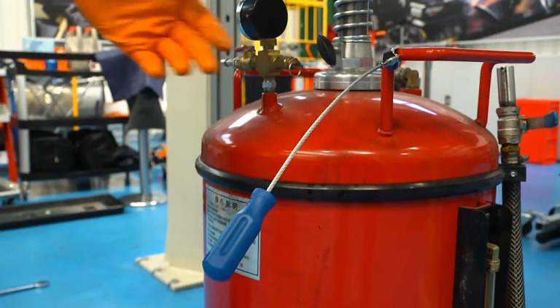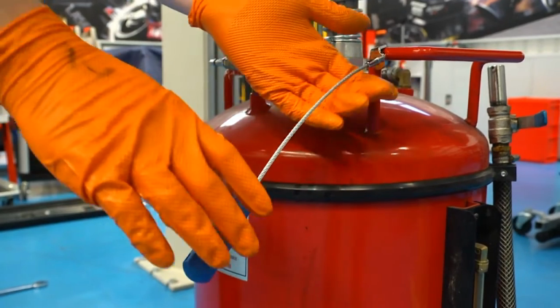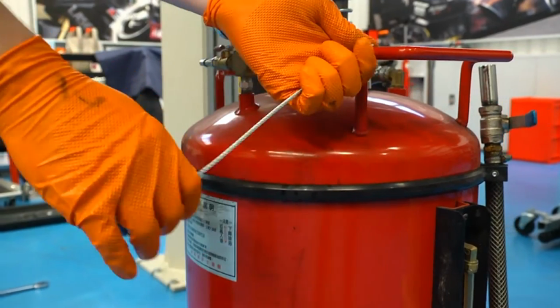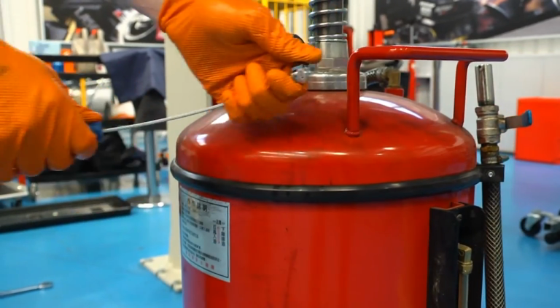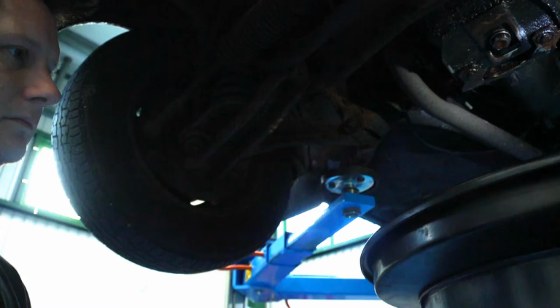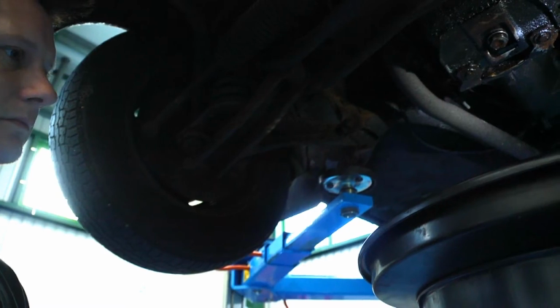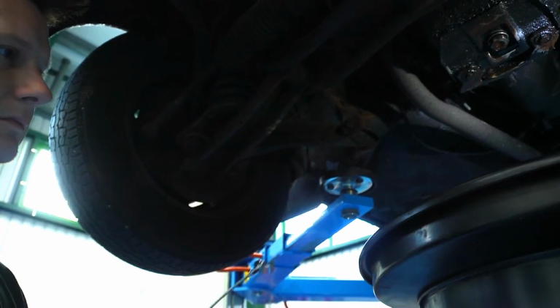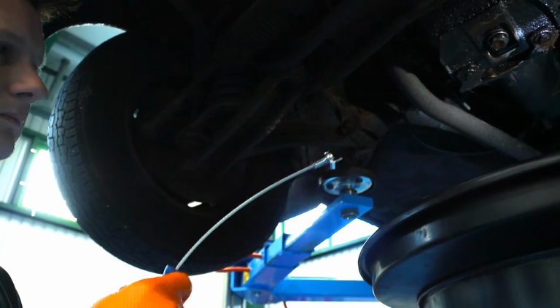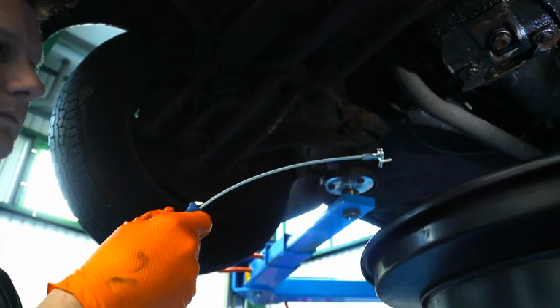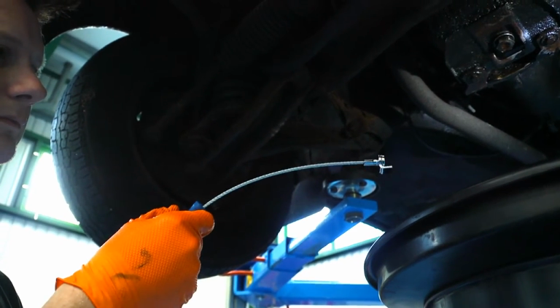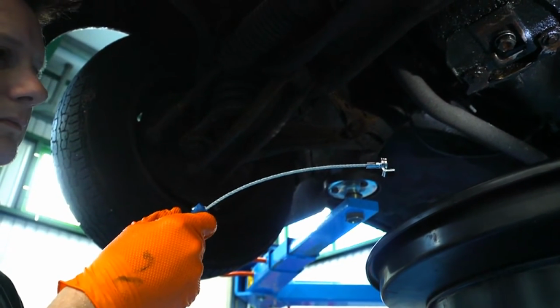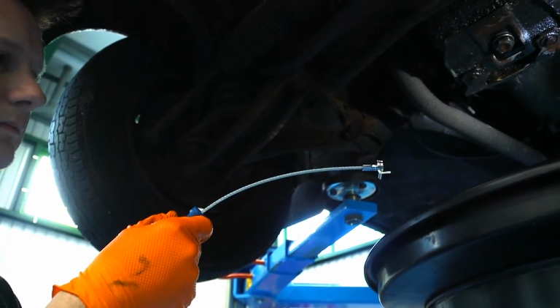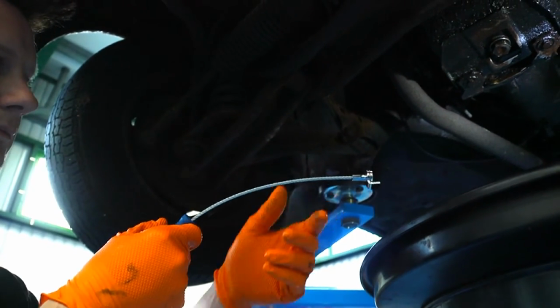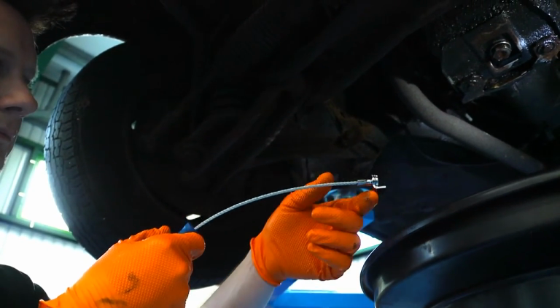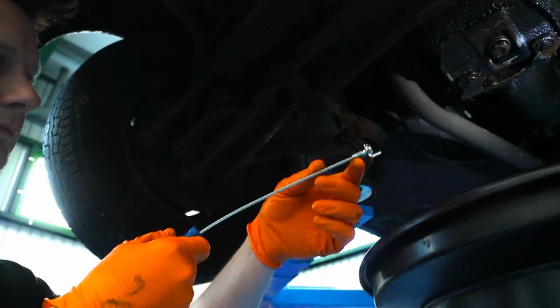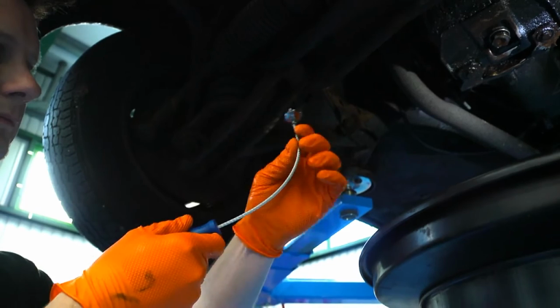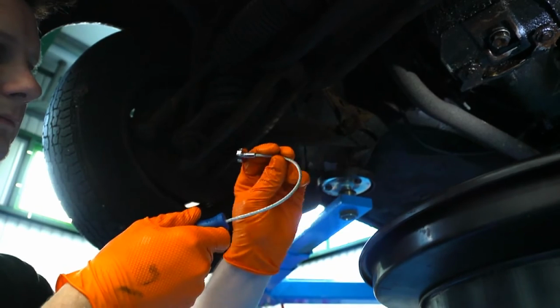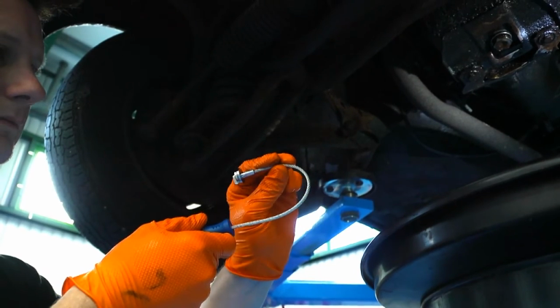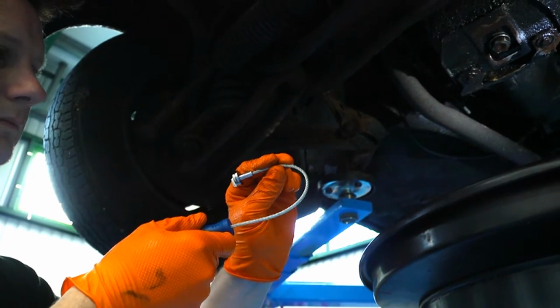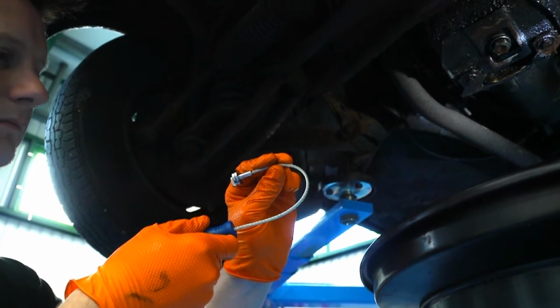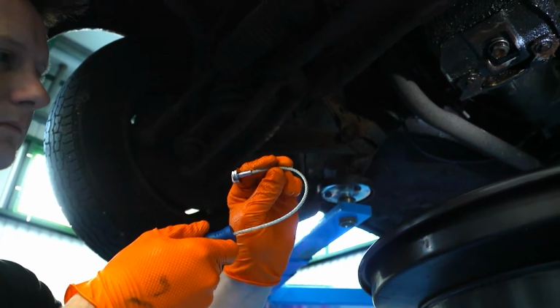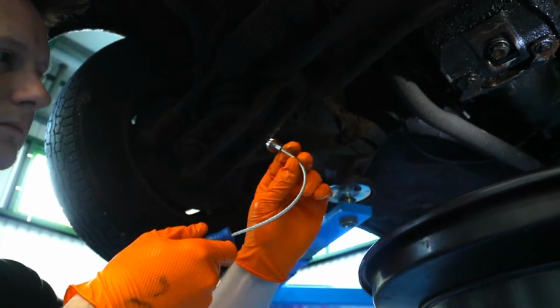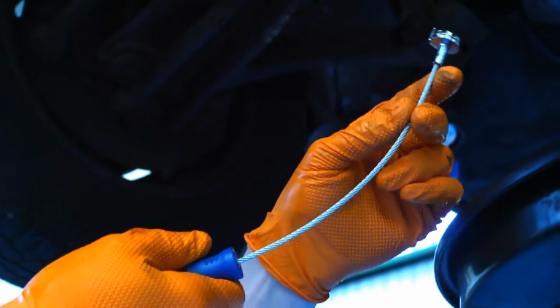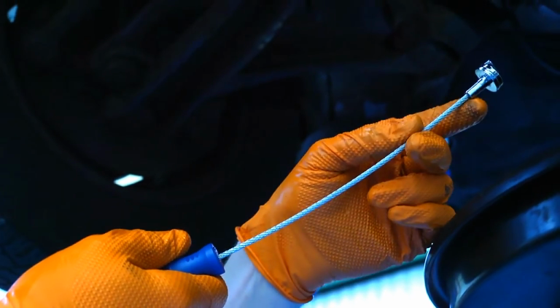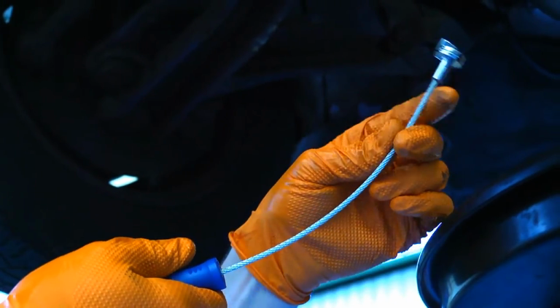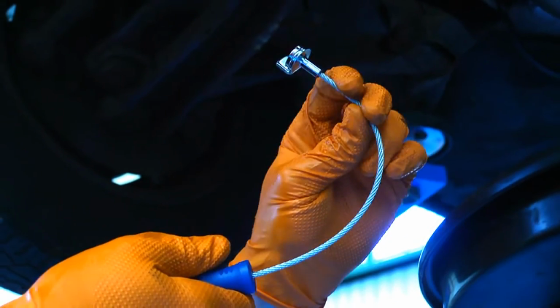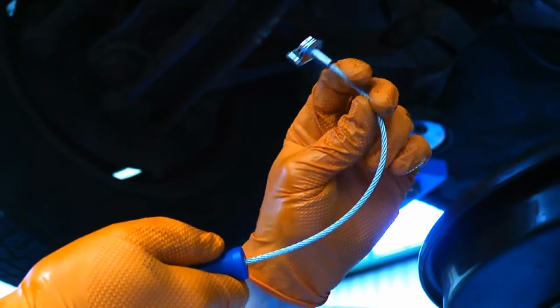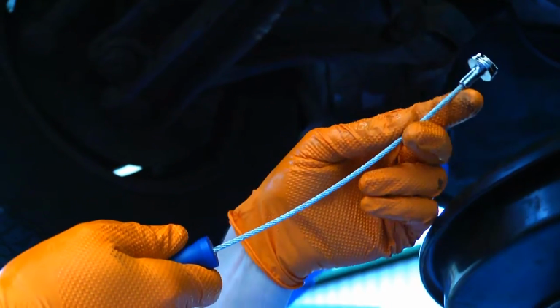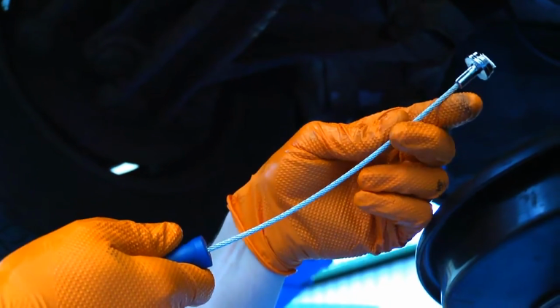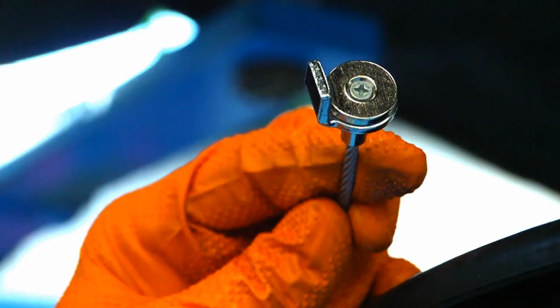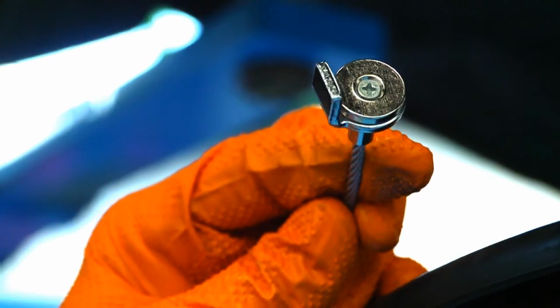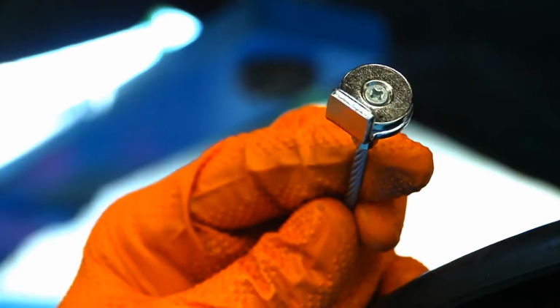Reach for the Laser Magnetic Sump Plug Tool. It has an ultra-flexible steel cable and a super-strong magnet to firmly grip the sump plug.